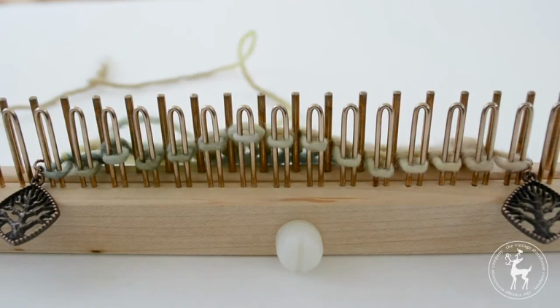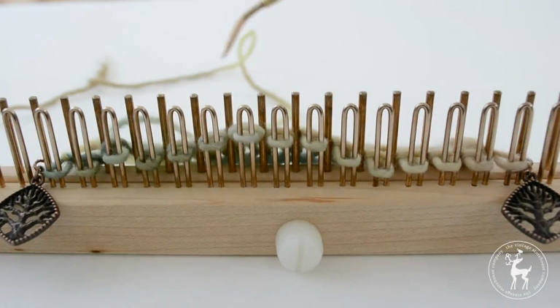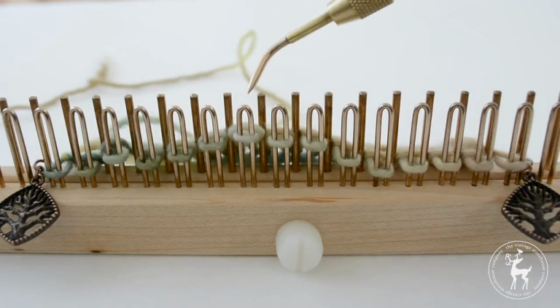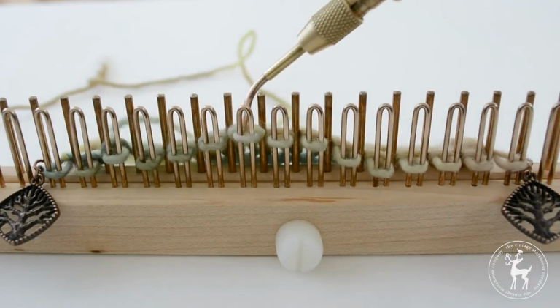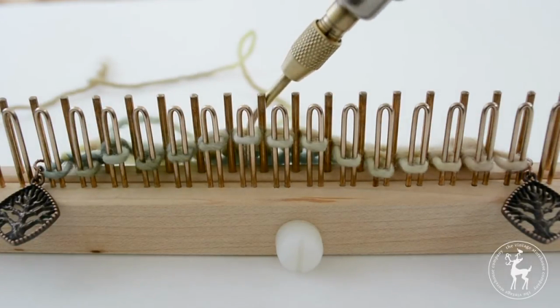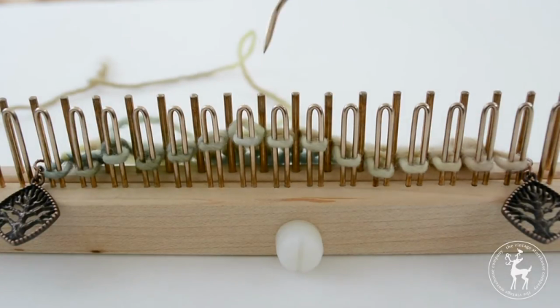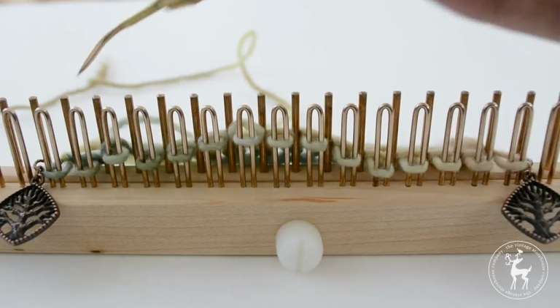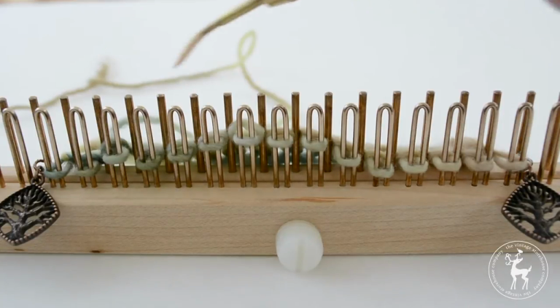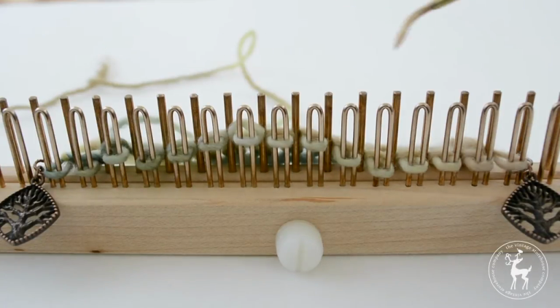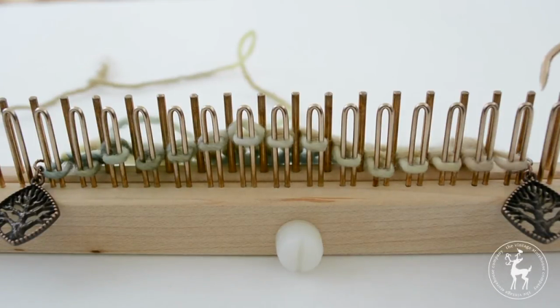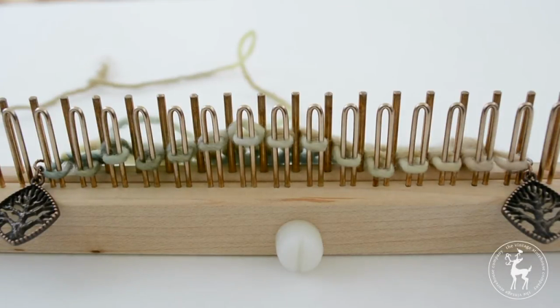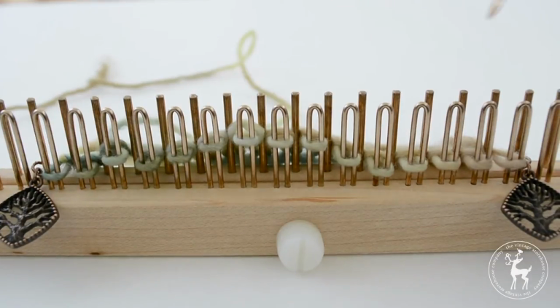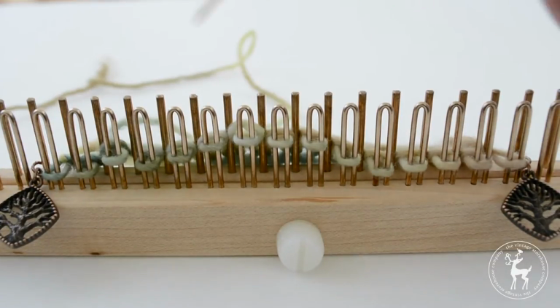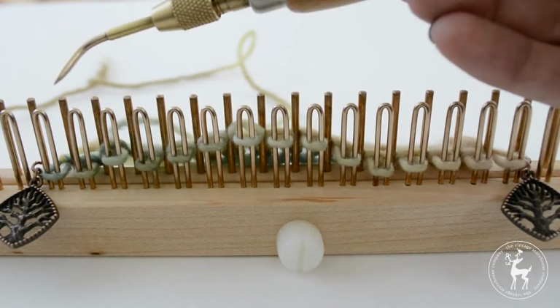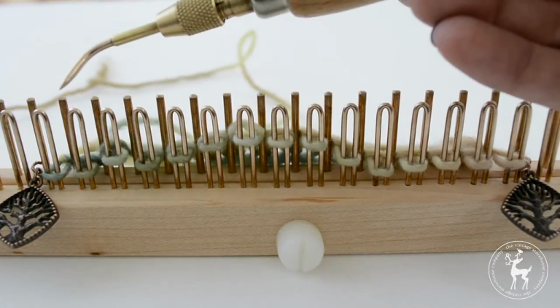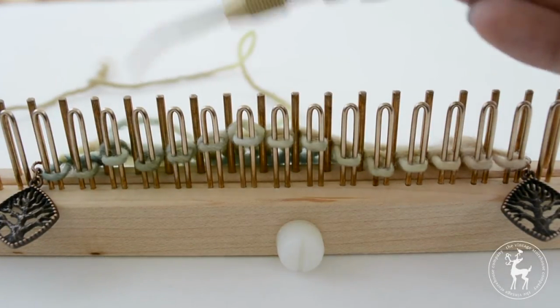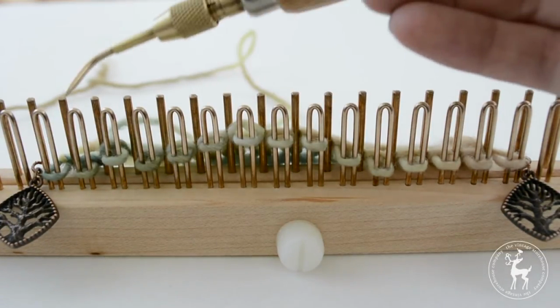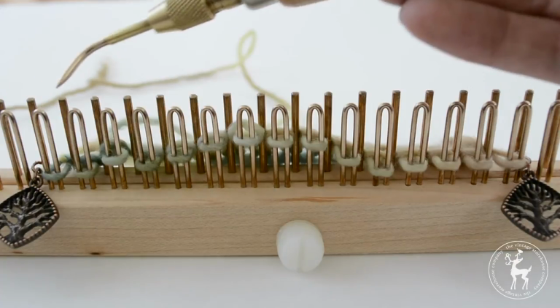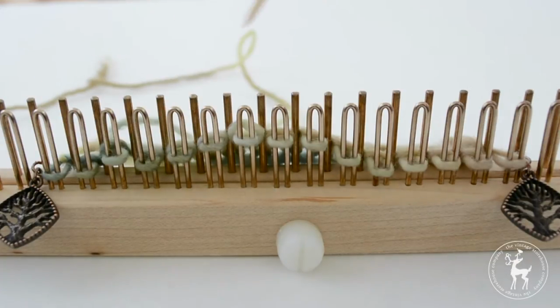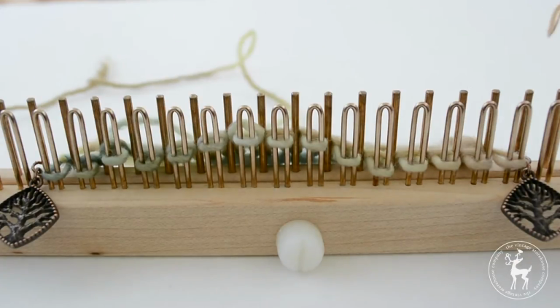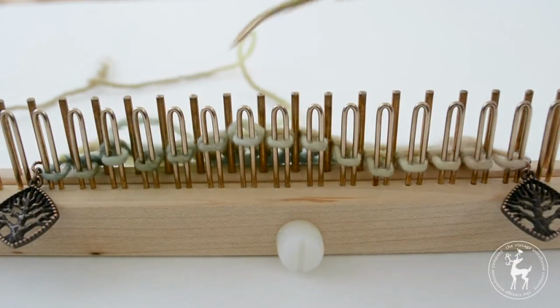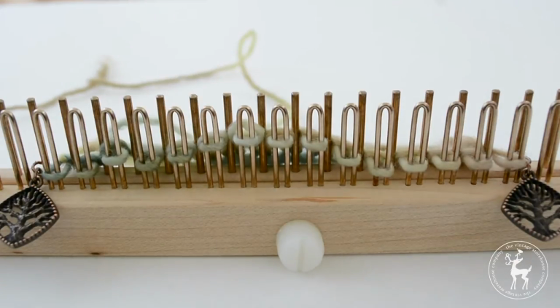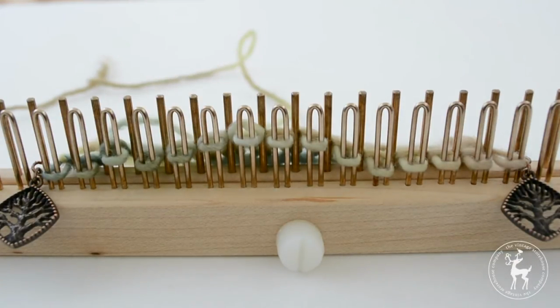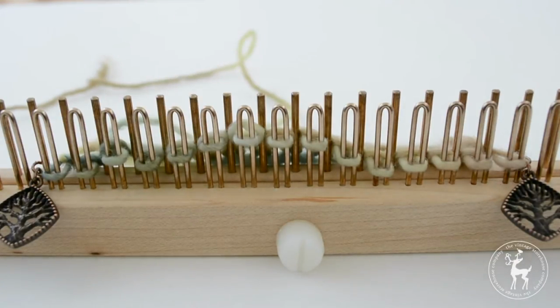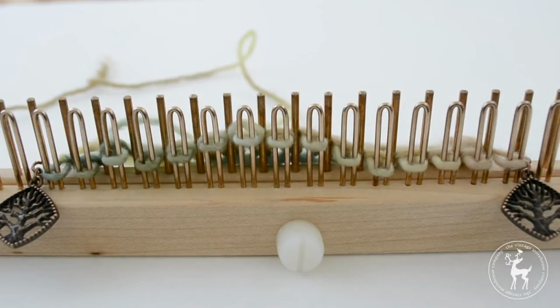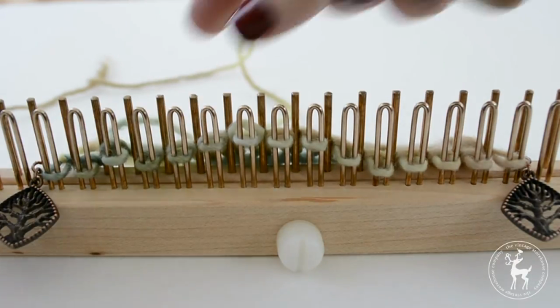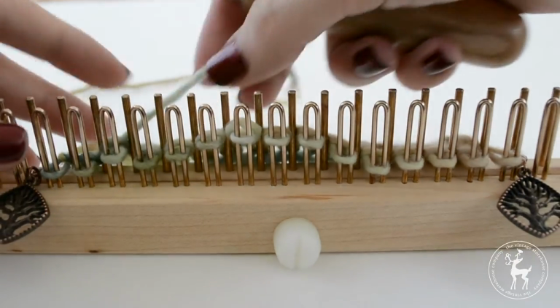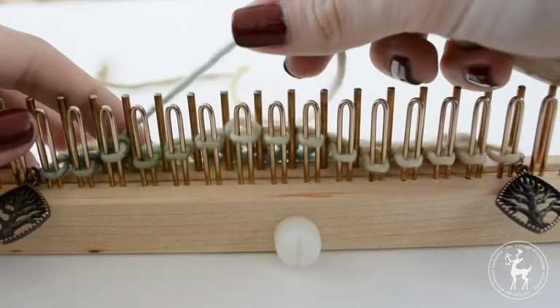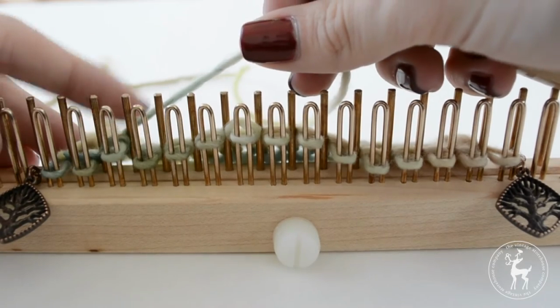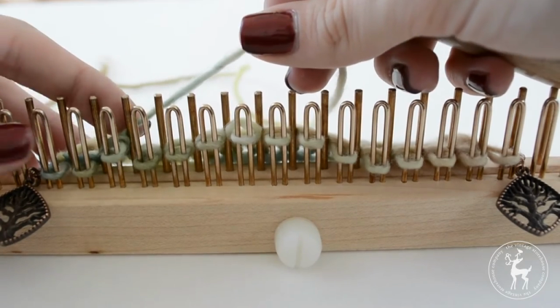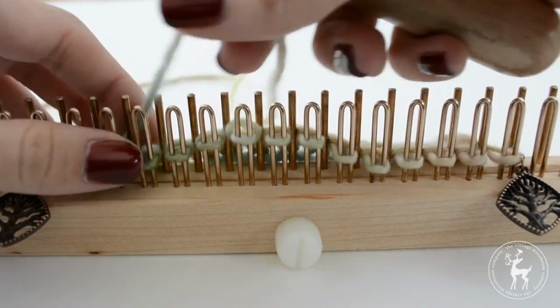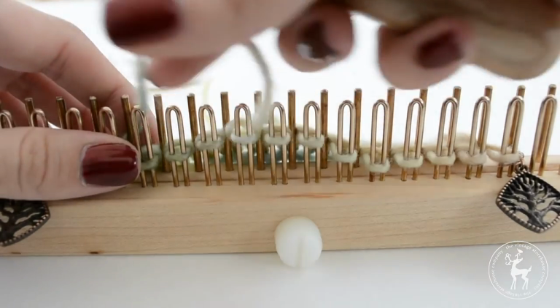When doing the stockinette stitch with needles you would alternate your first row as a knit stitch and then your second row as a purl stitch. For this we are just going to do knit stitch for all the rows. So for row one you are going to knit all the way across.